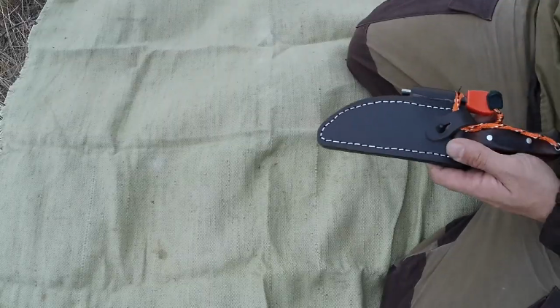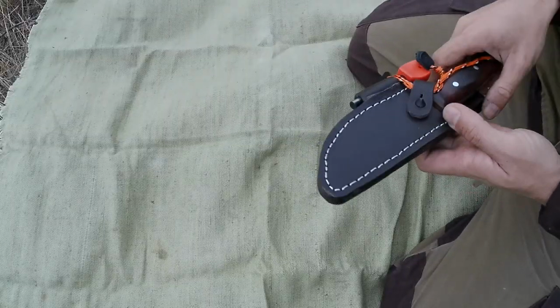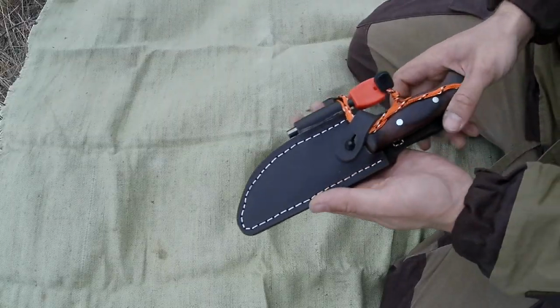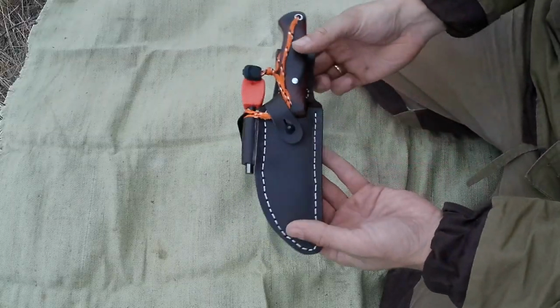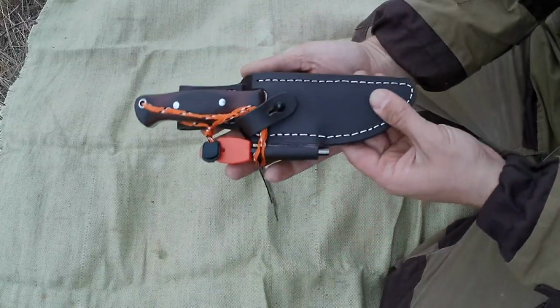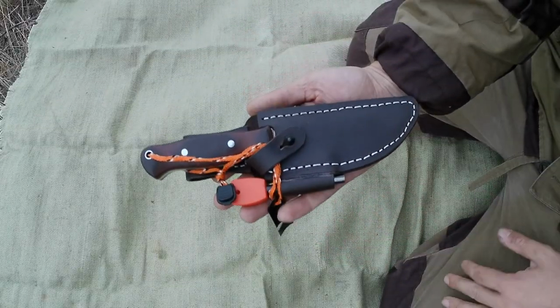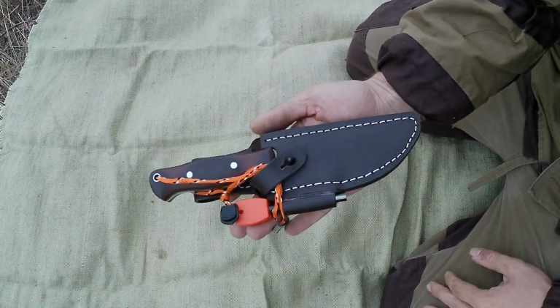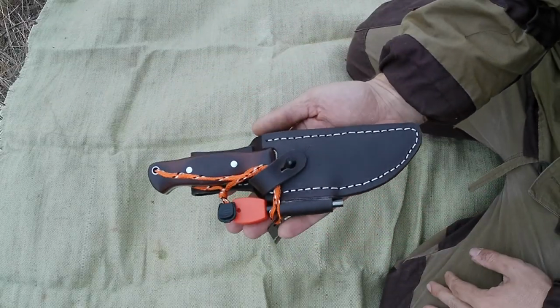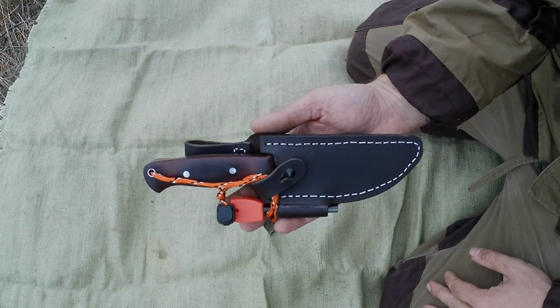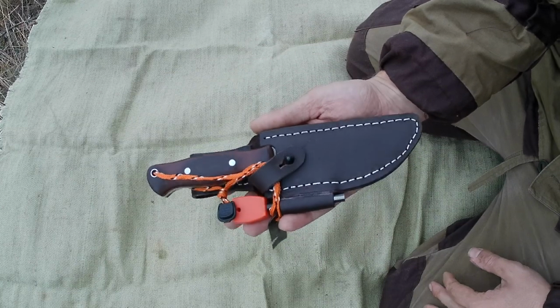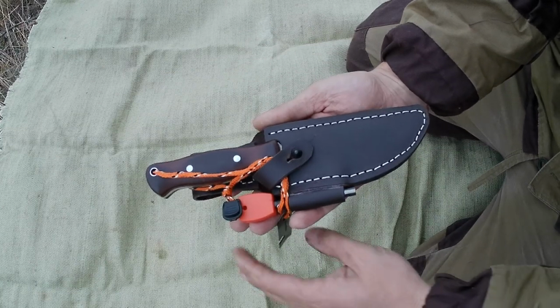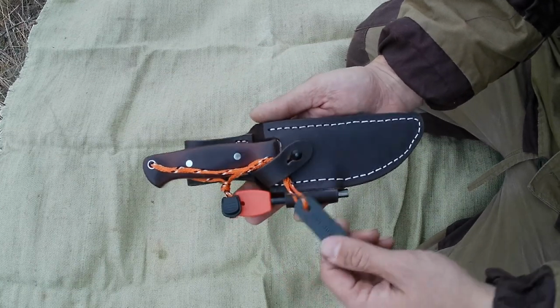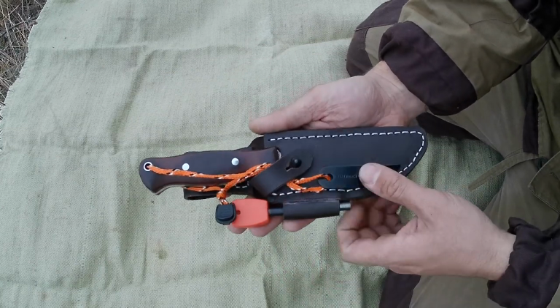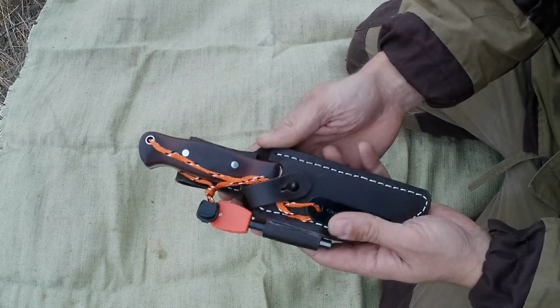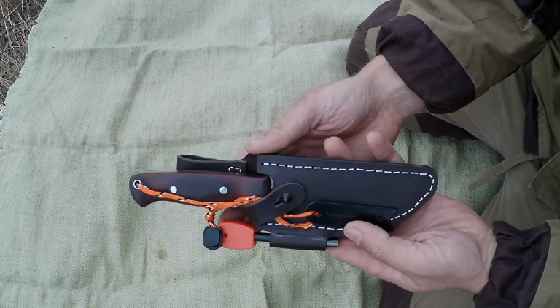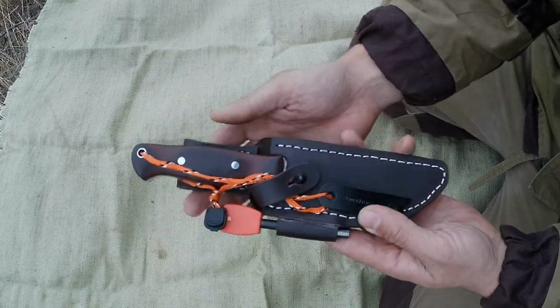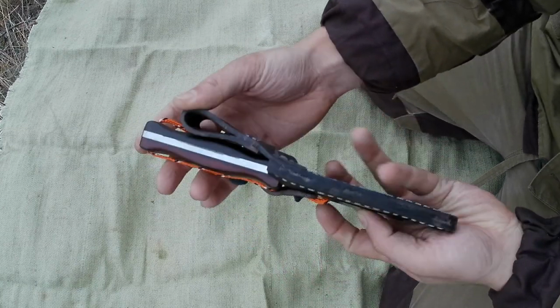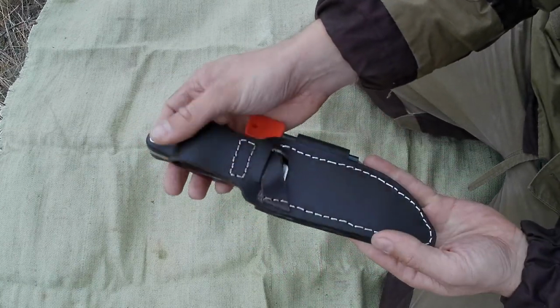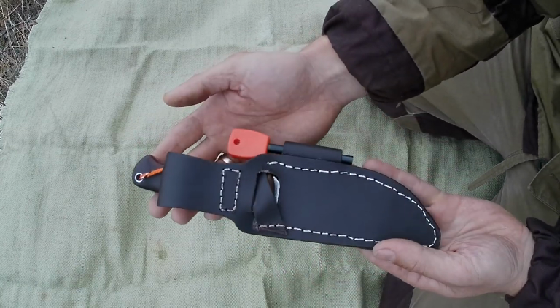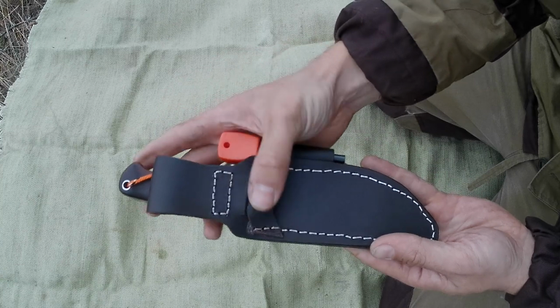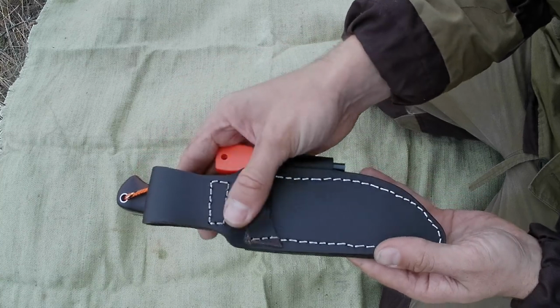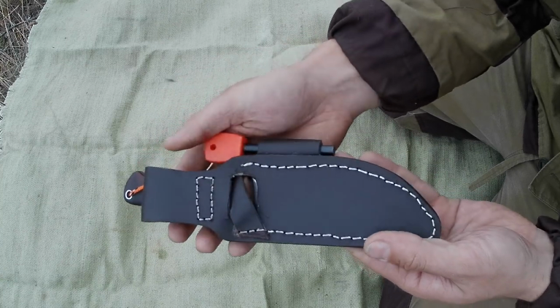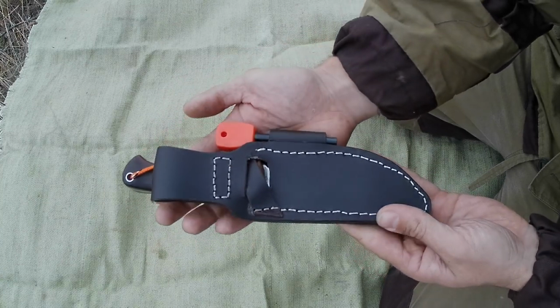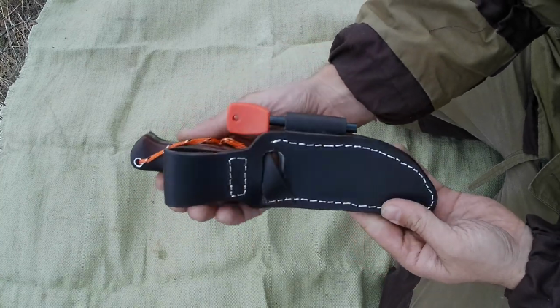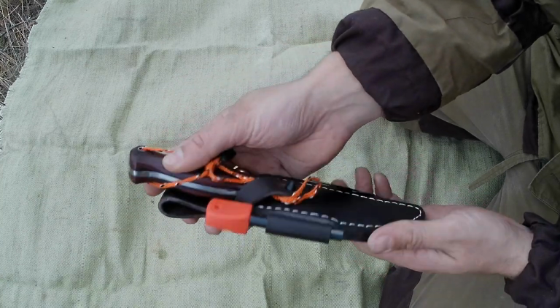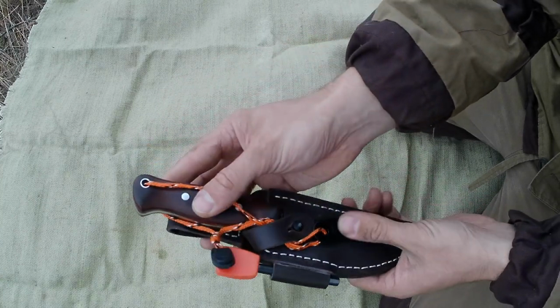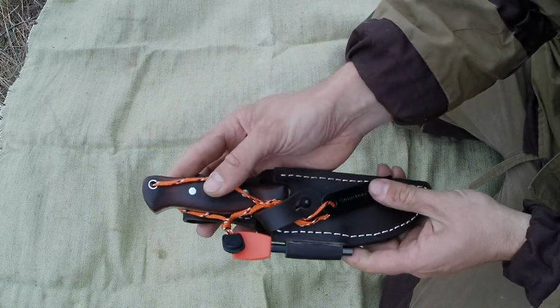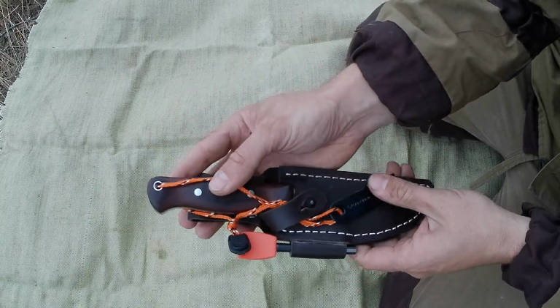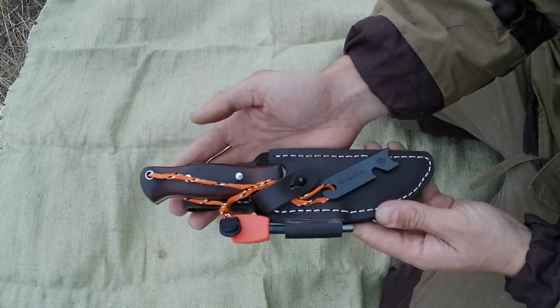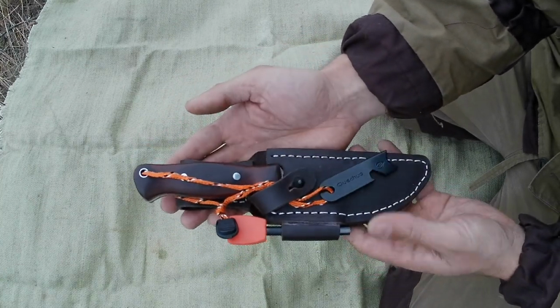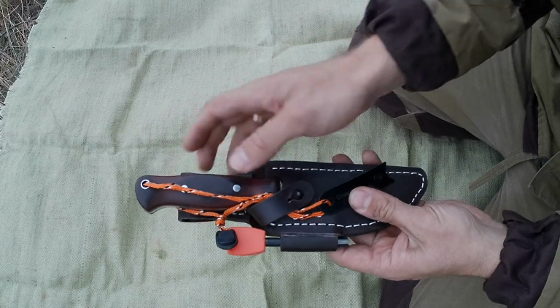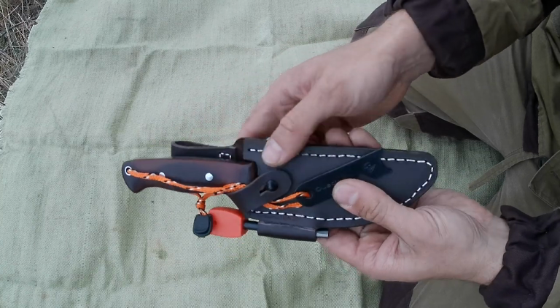Привет охотникам! В этом видео я хочу сделать обзор своего охотничьего ножа. Это универсальный нож, то есть его можно использовать как для продуктов, так и для грубой работы по дереву и для обустройства лагеря в лесу.